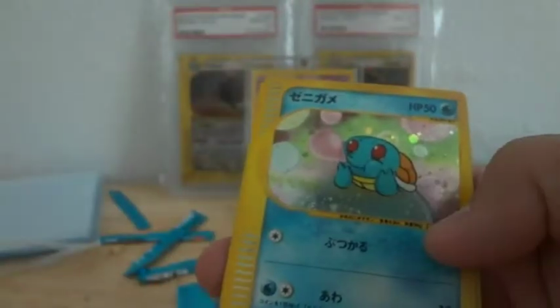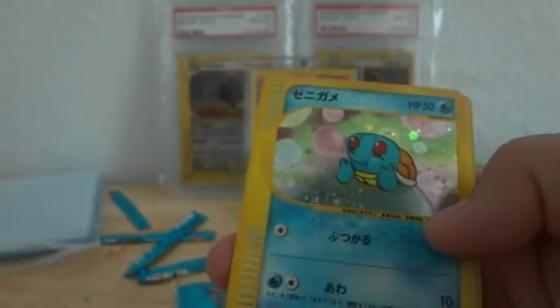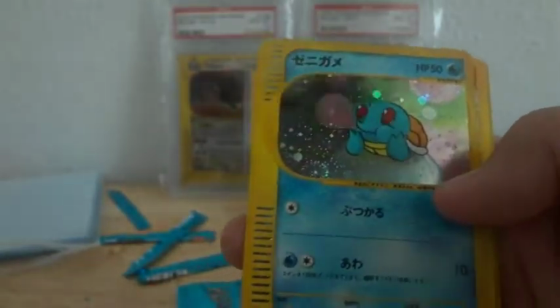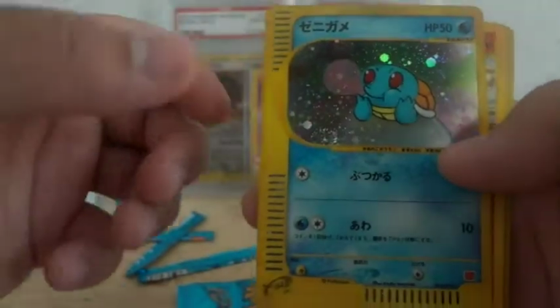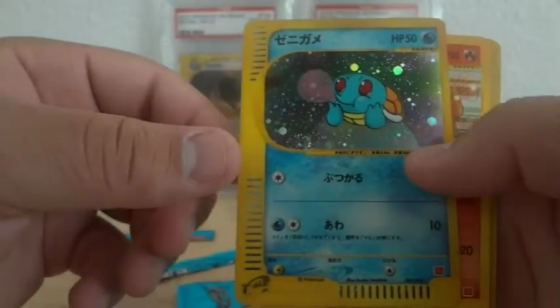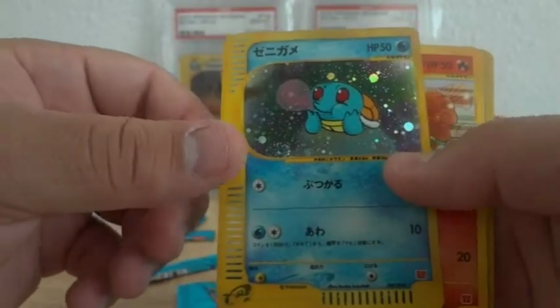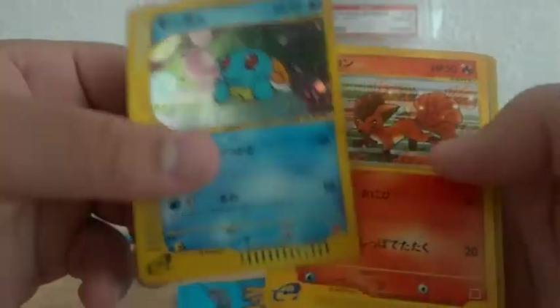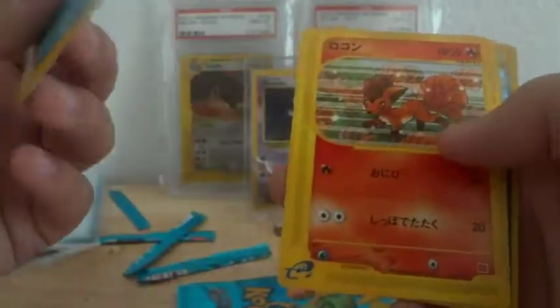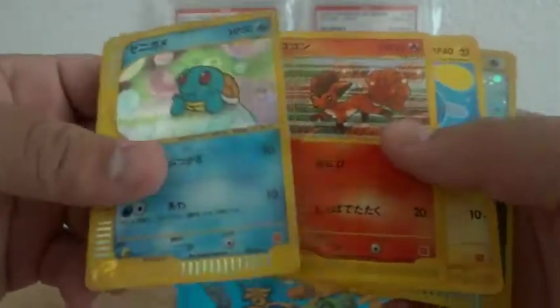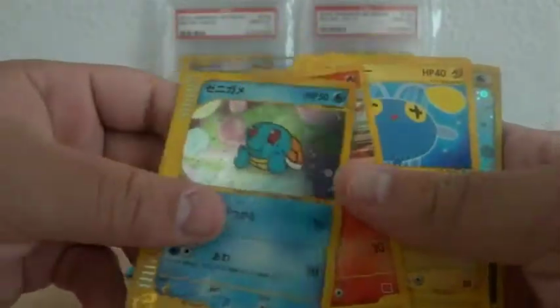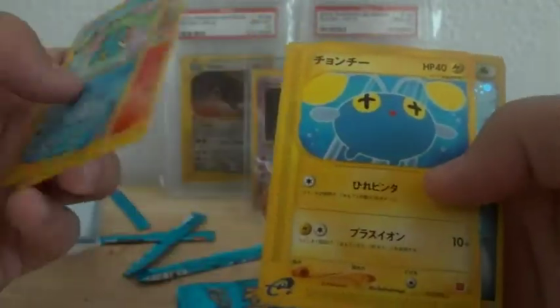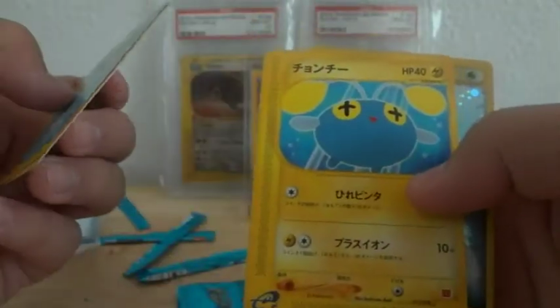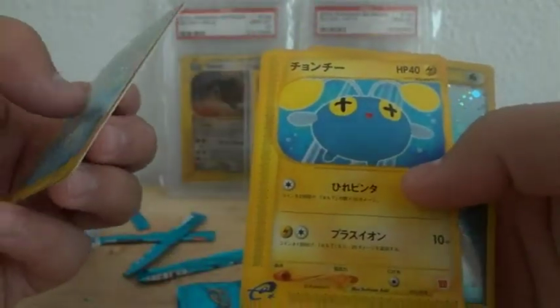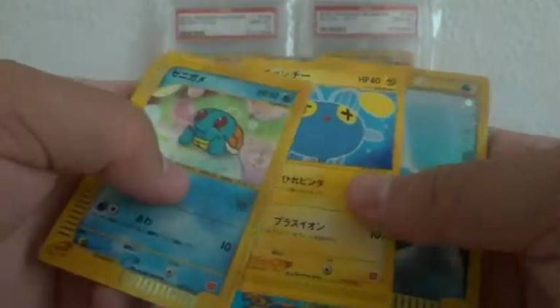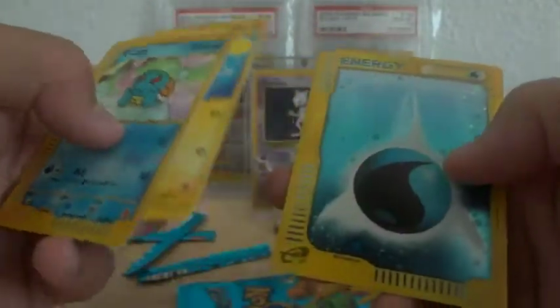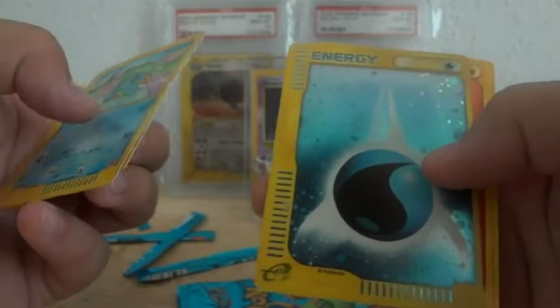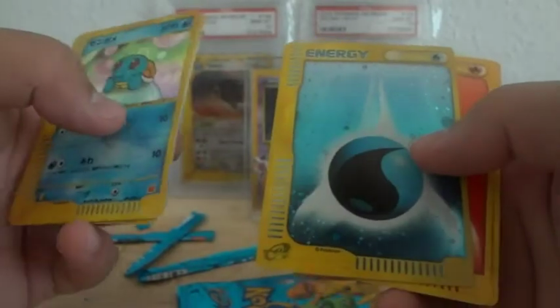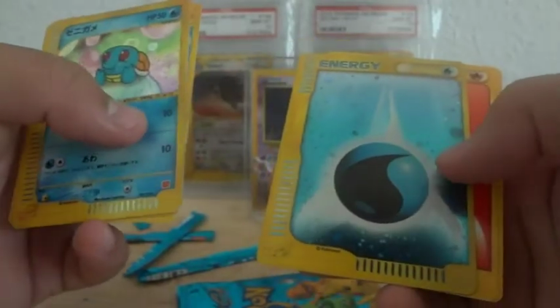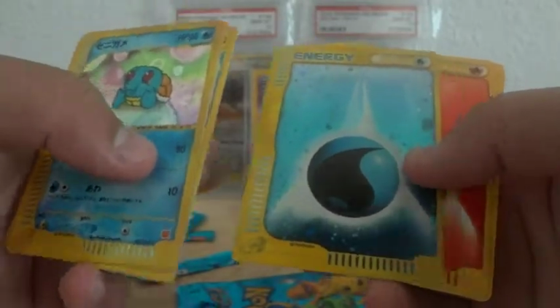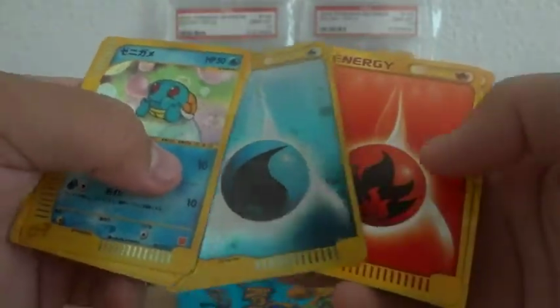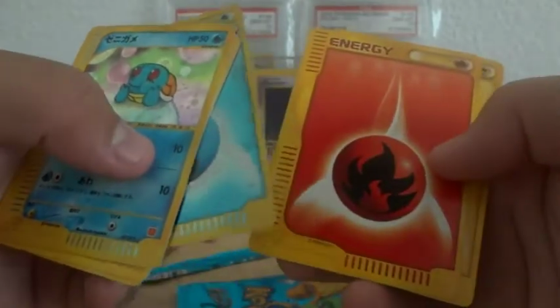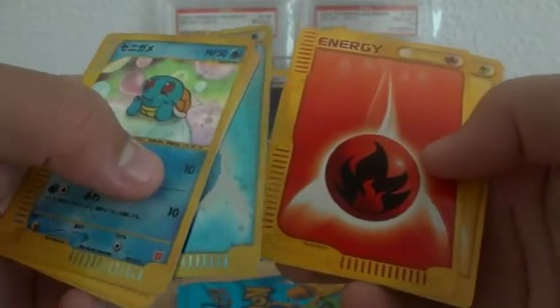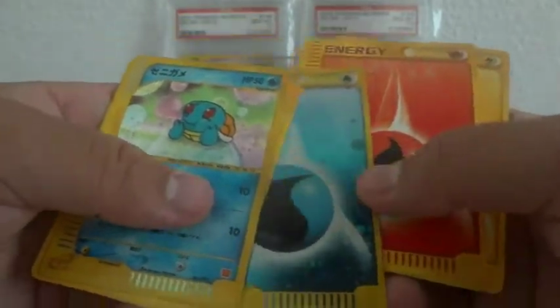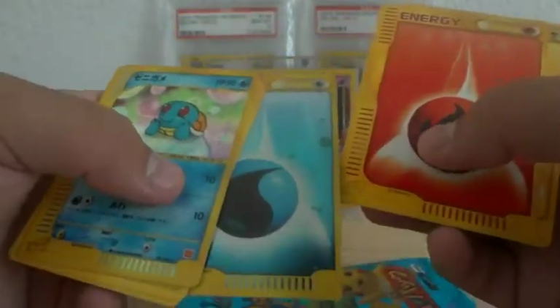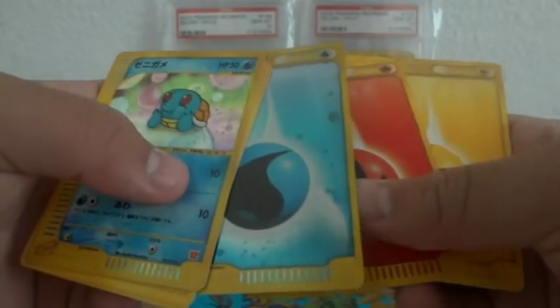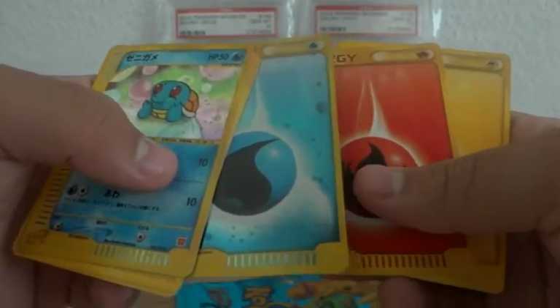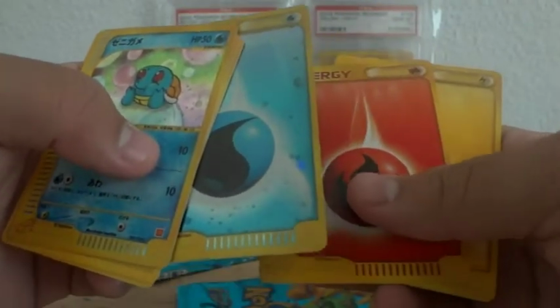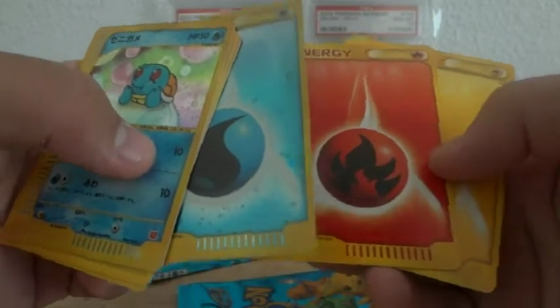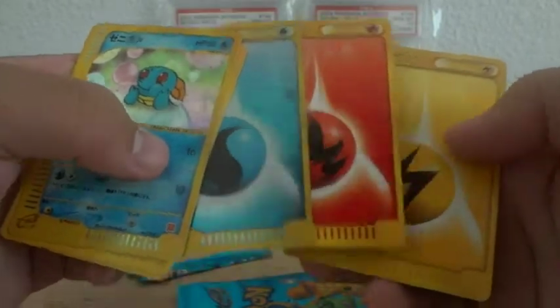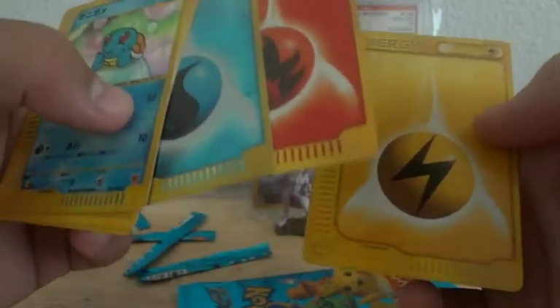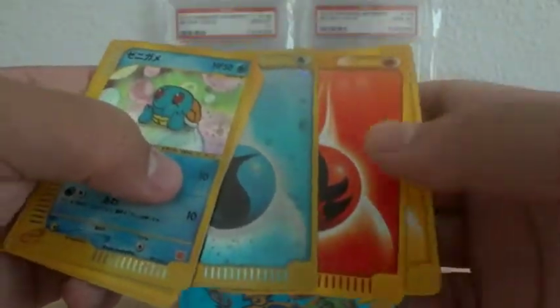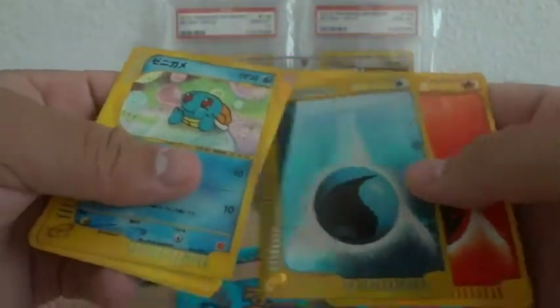Oh nice, a lot of Squirtle. Vulpix, I don't know the name. Water Energy, Fighting Energy, oh my god, Fire Energy, and Electric Energy.